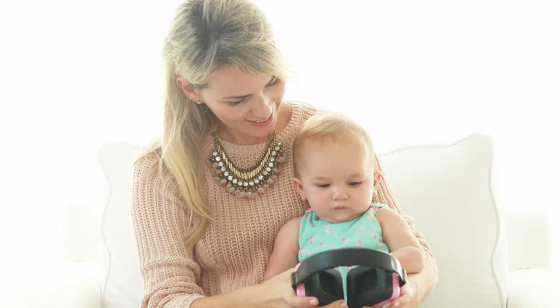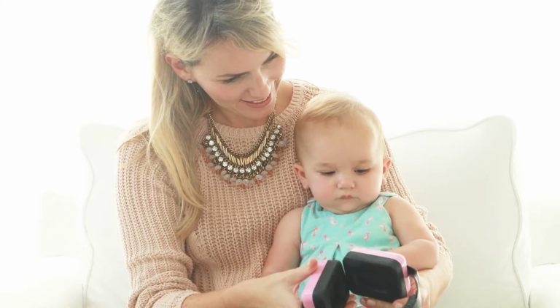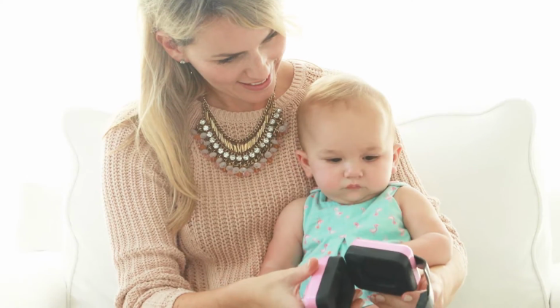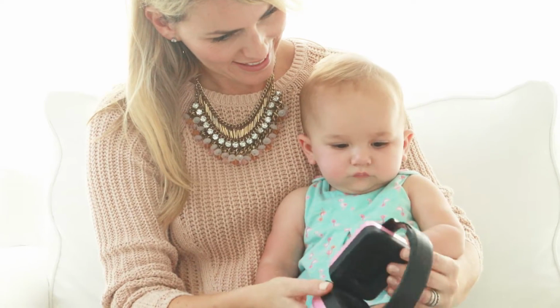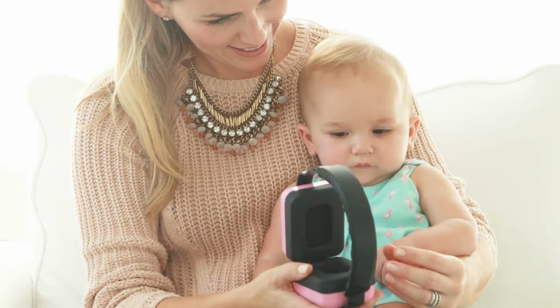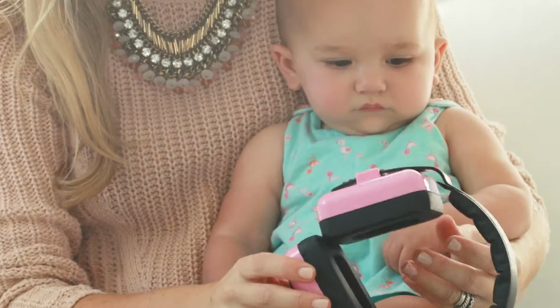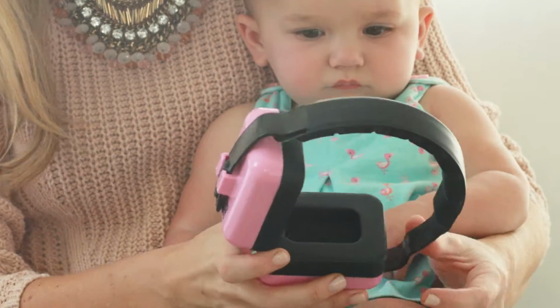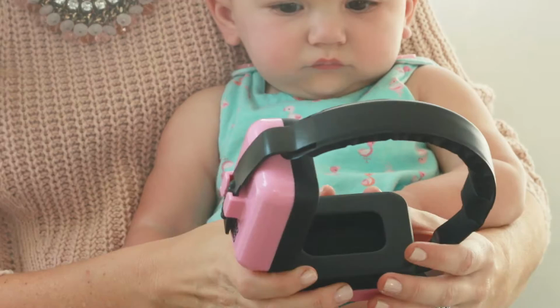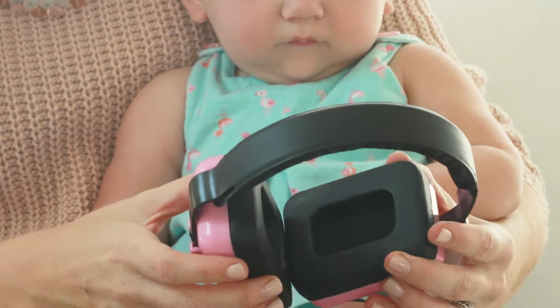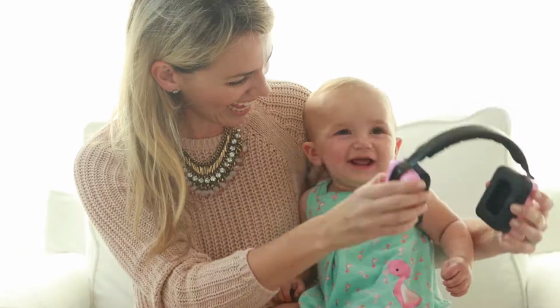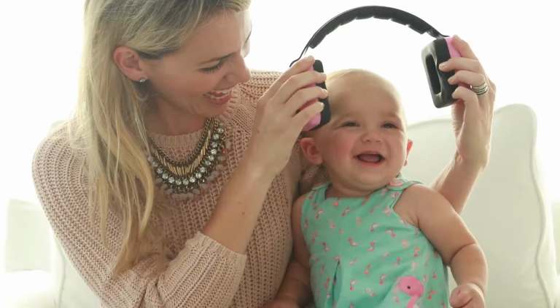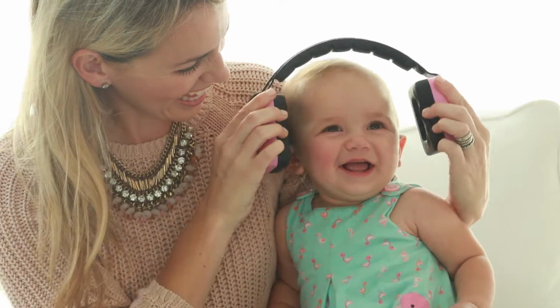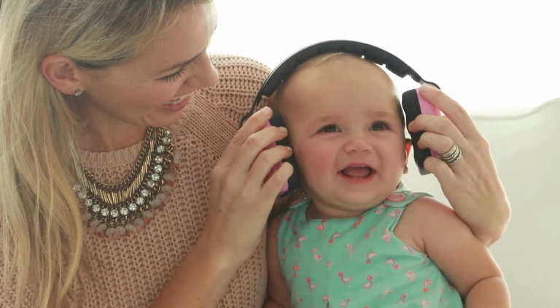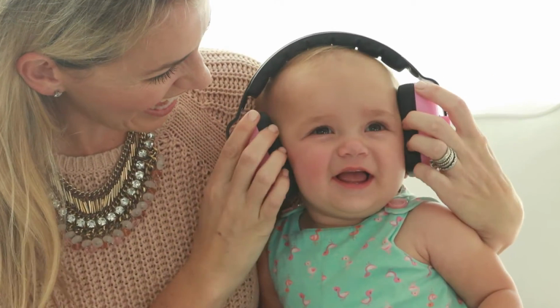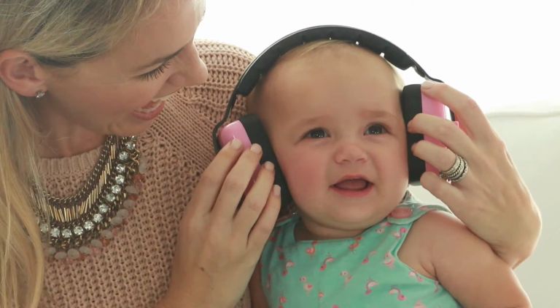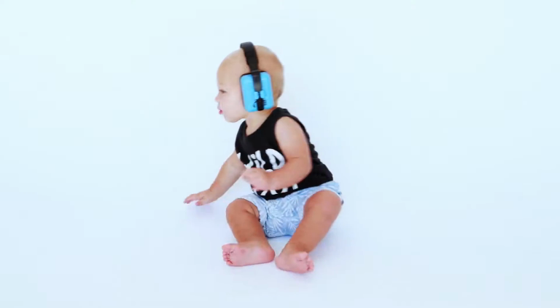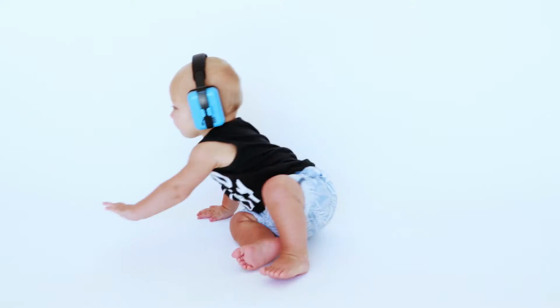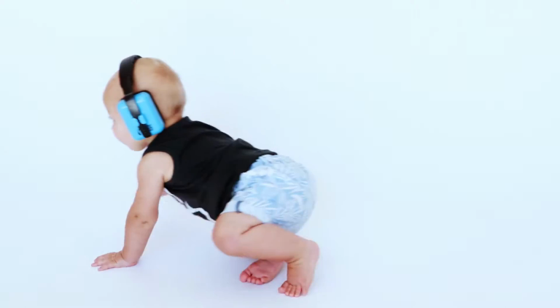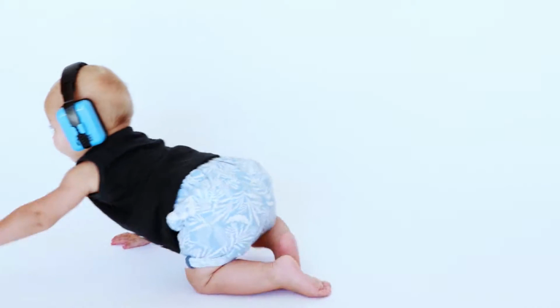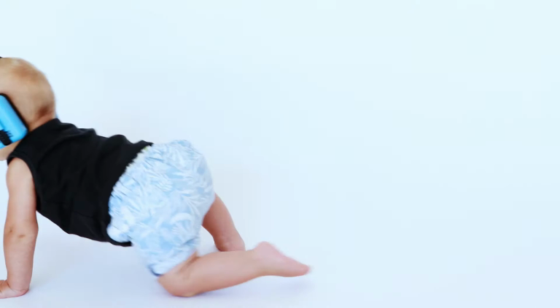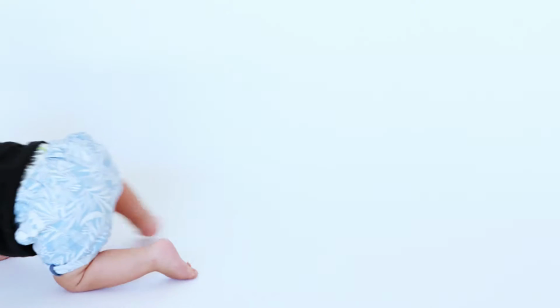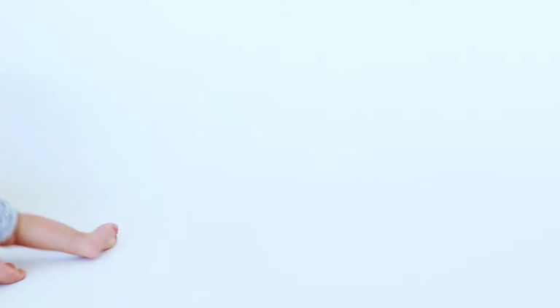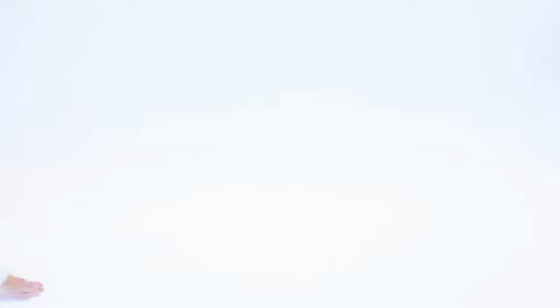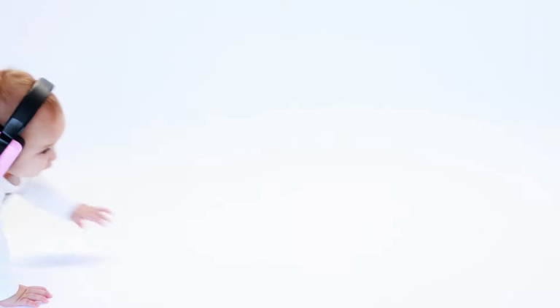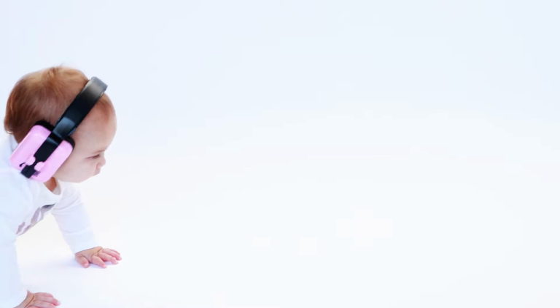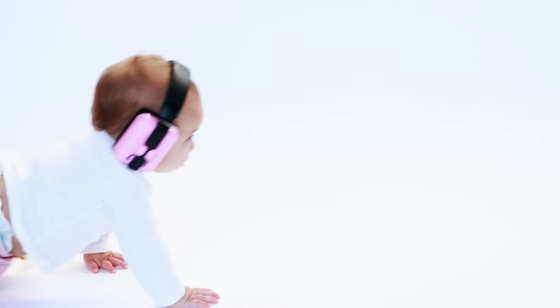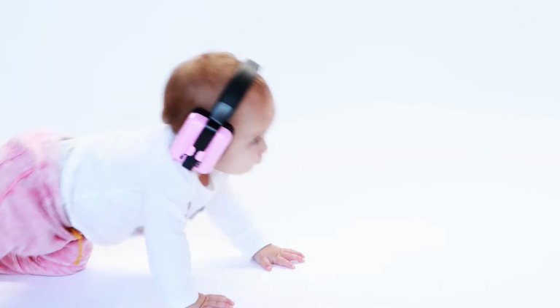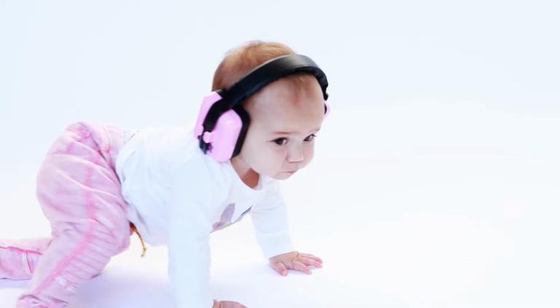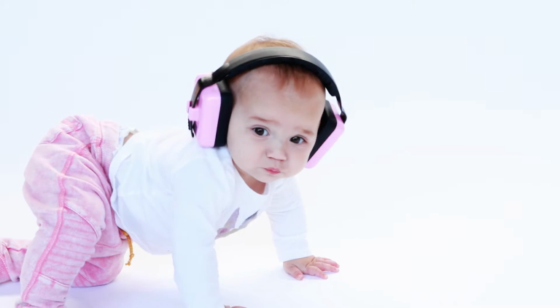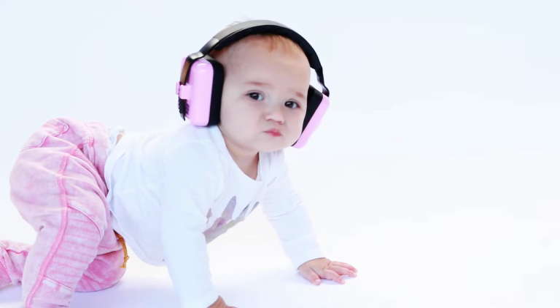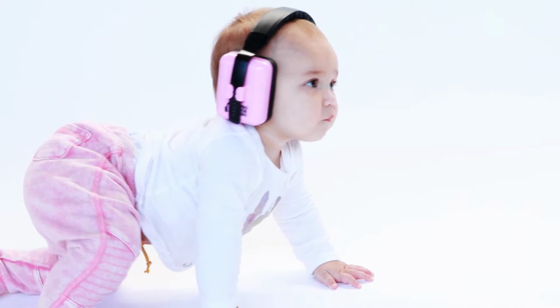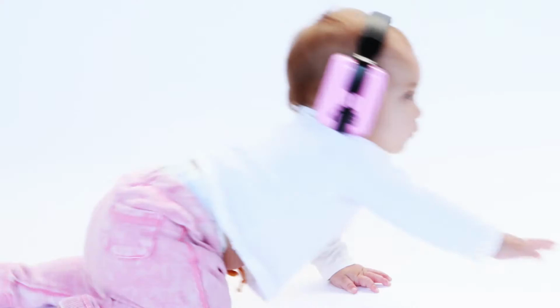Unlike other products in the market, Pro4Show Baby Earmuffs are specifically built for babies, infants, and newborns. It's the worry-free smart baby soothing solution, so bring your kids anywhere with the Pro4Show Noise Cancelling Baby Earmuffs.